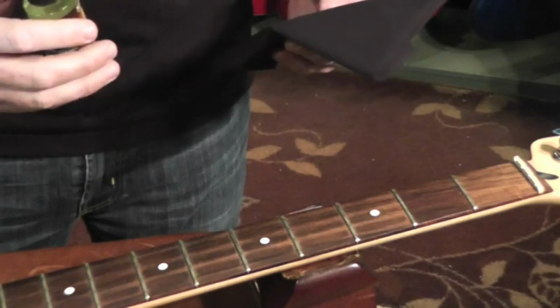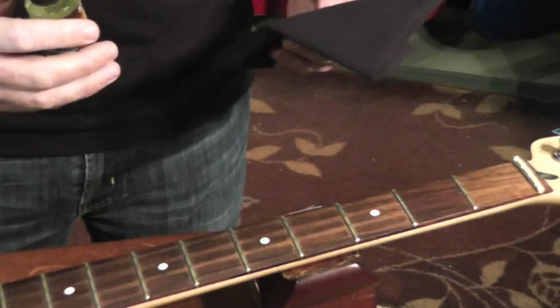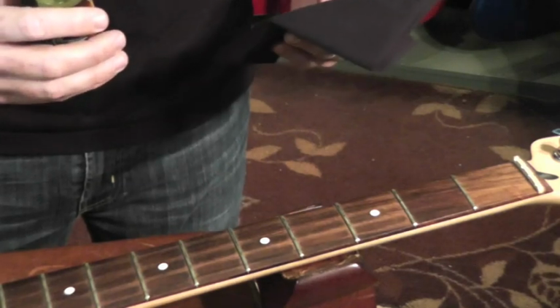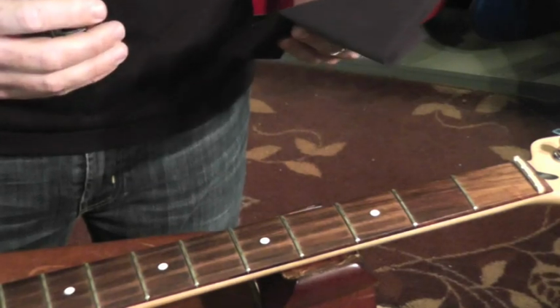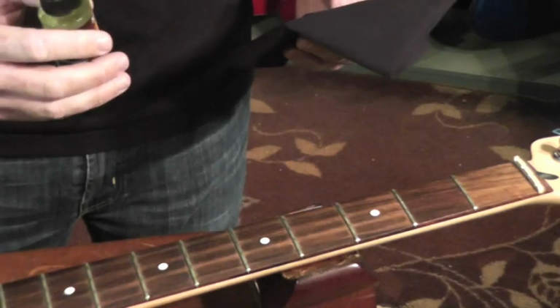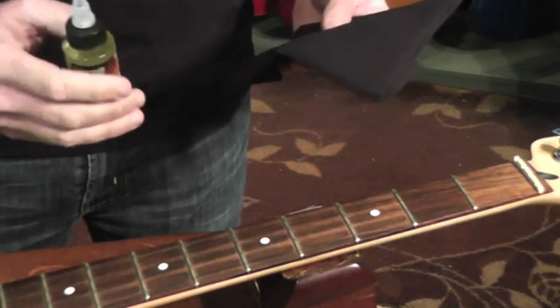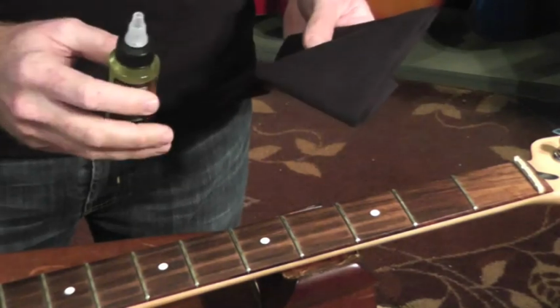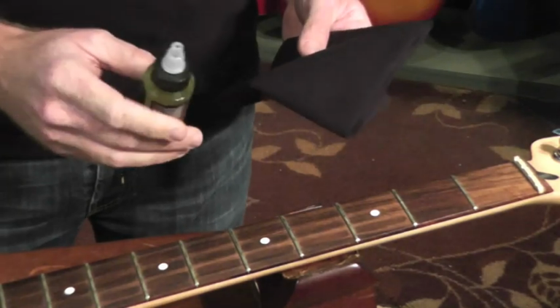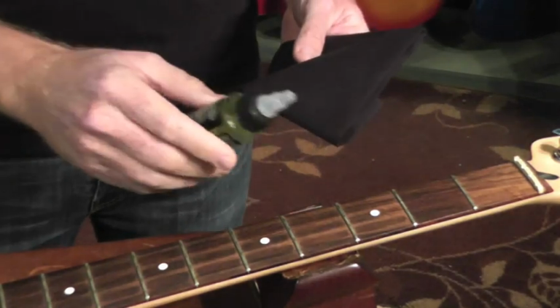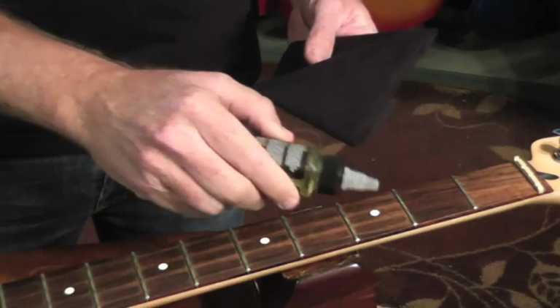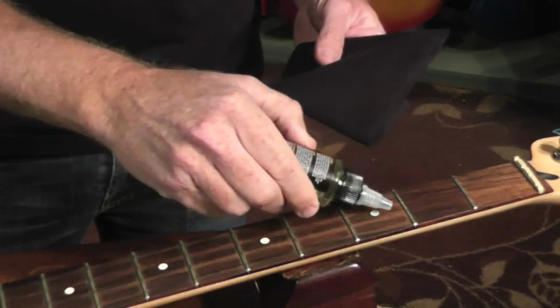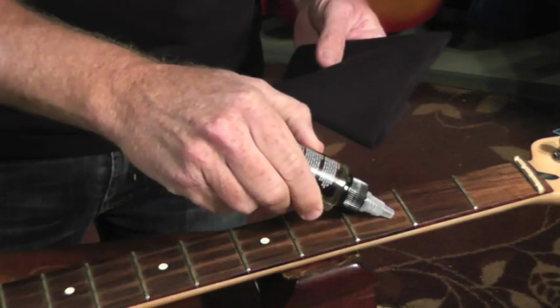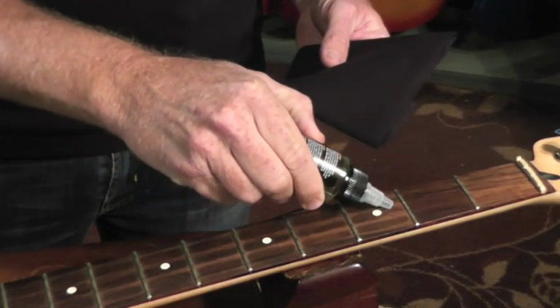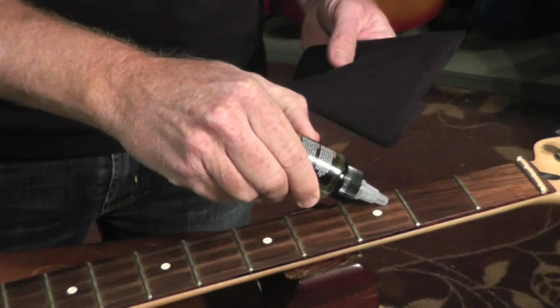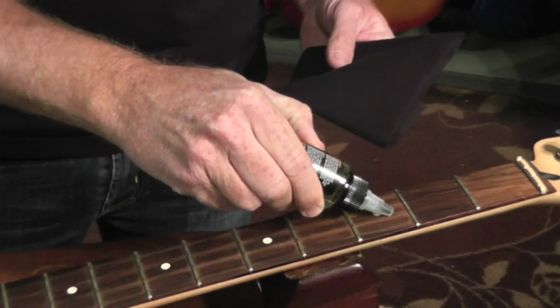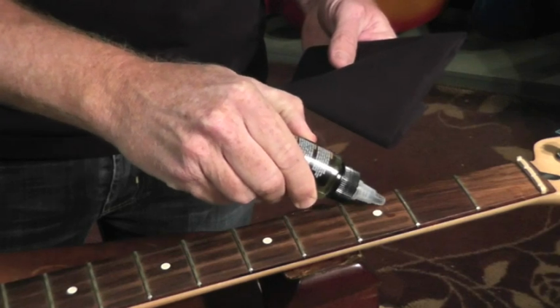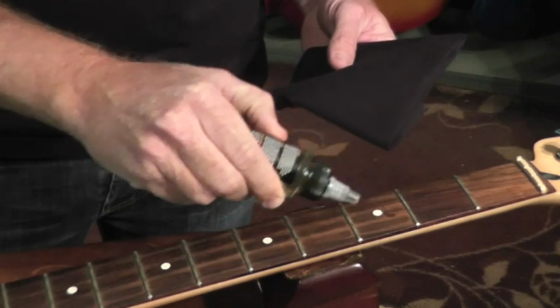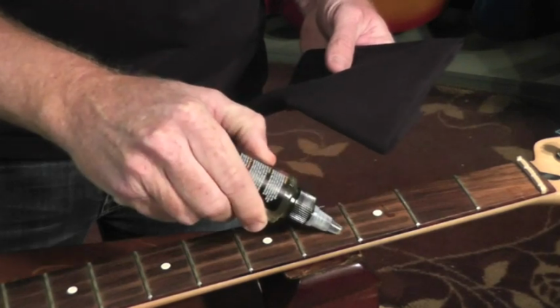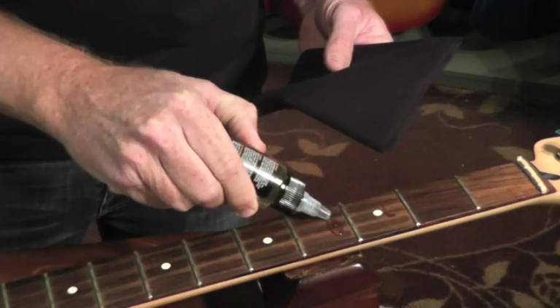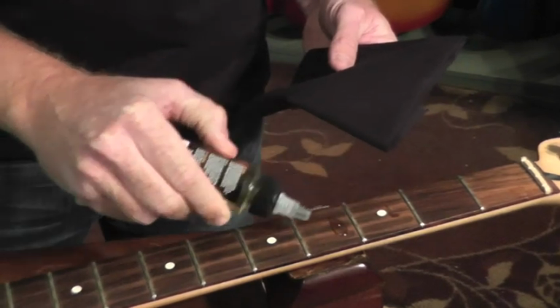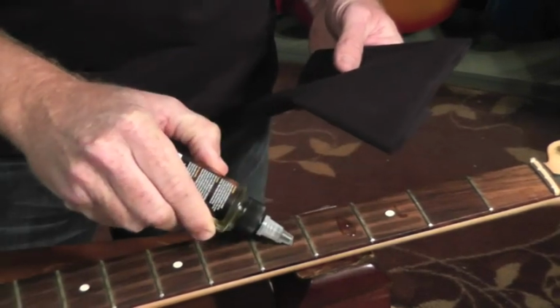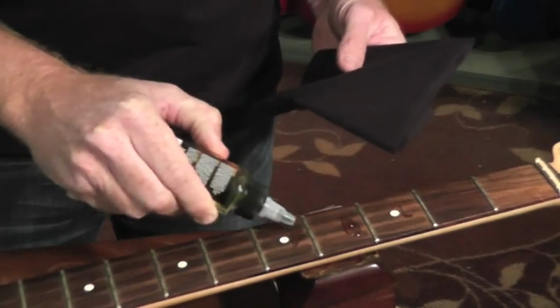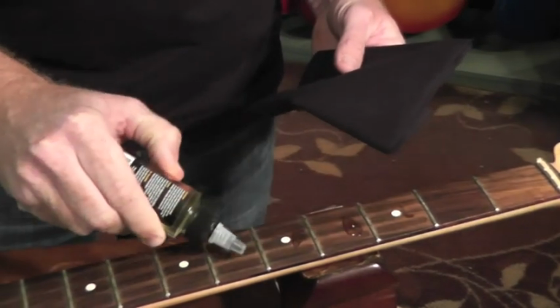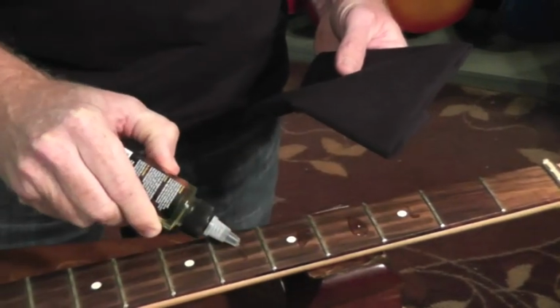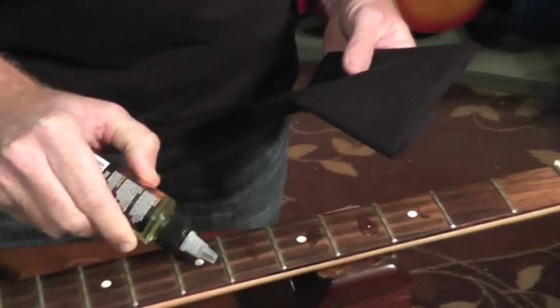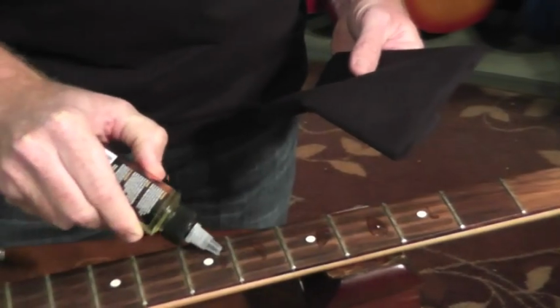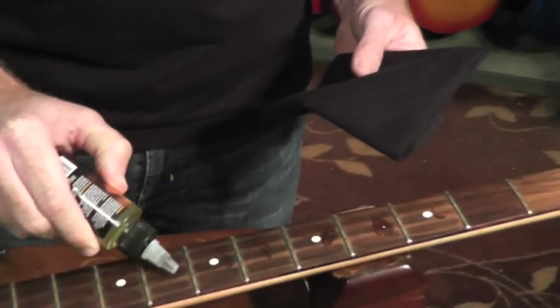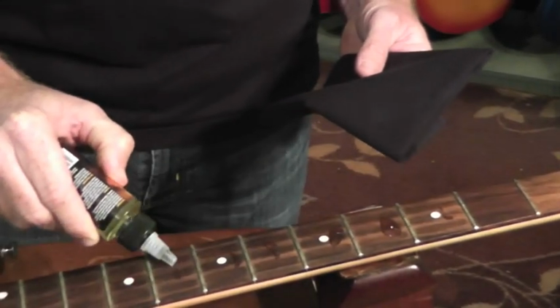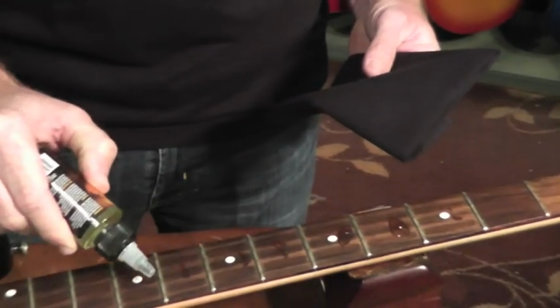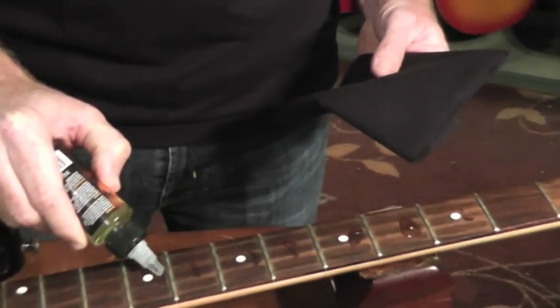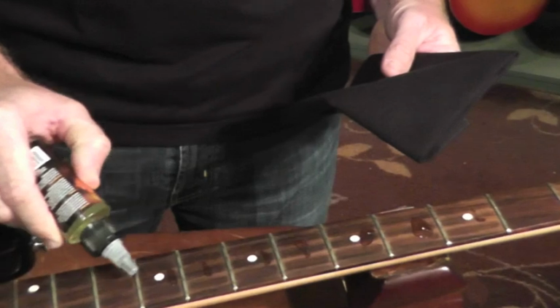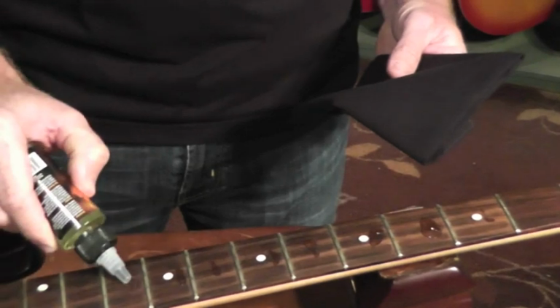Lemon oil tends to be acidic and tends to dry out the fretboard wood, requiring more frequent treatment. That's why we have no acidic properties — no lemon oil. You just want to put a dab in each fret, really quickly, super easy with this applicator that we have.